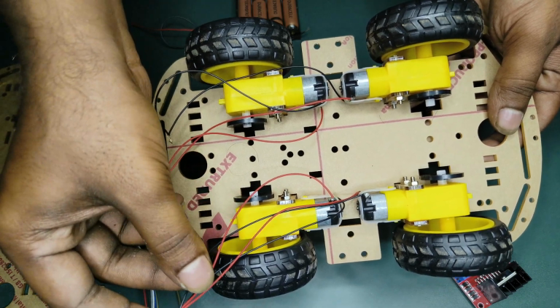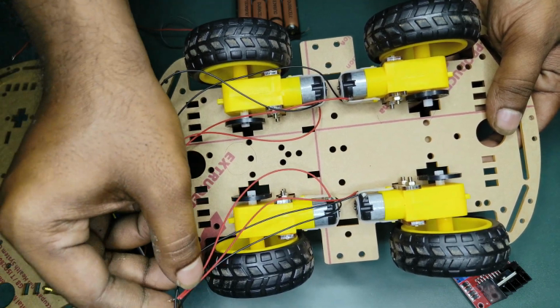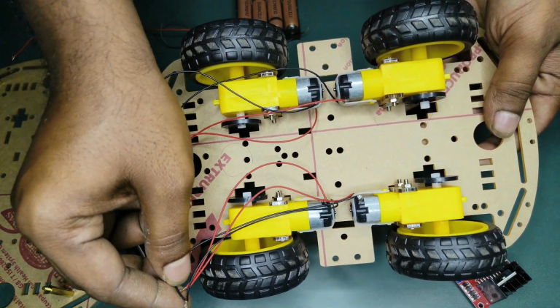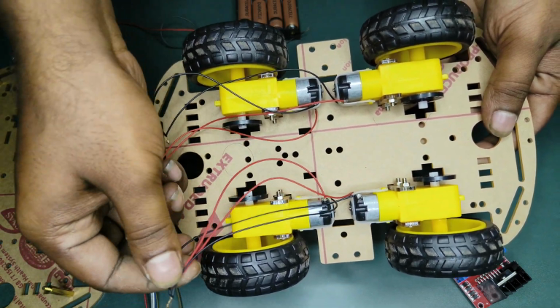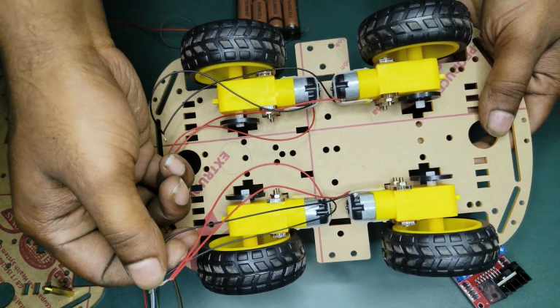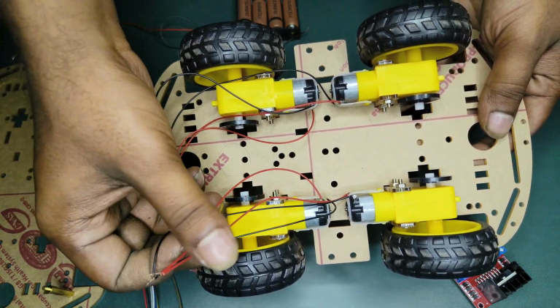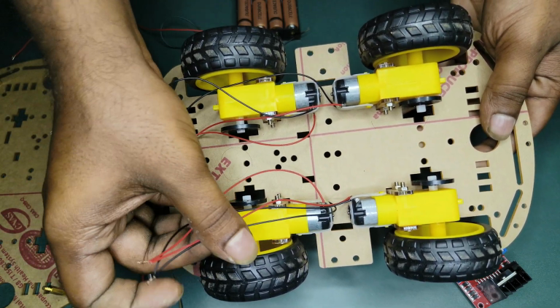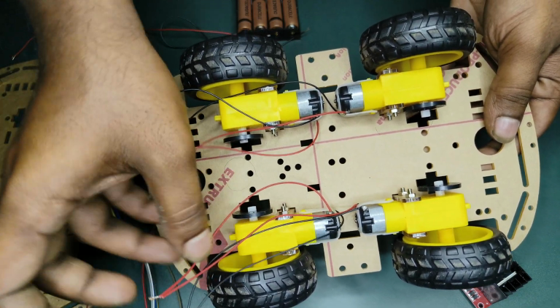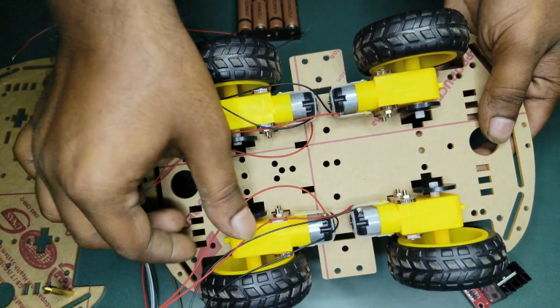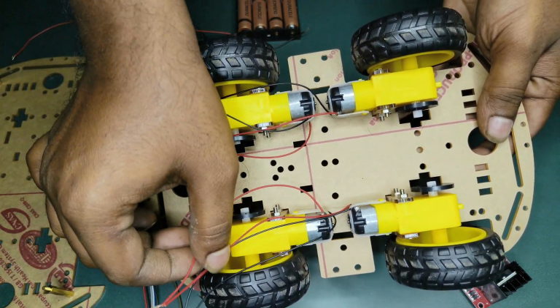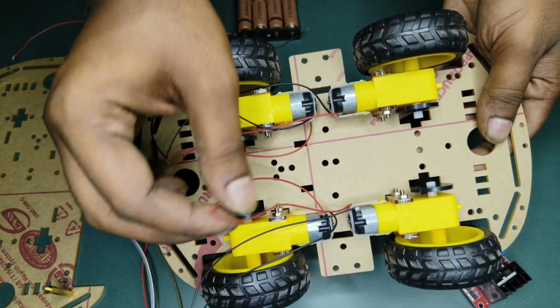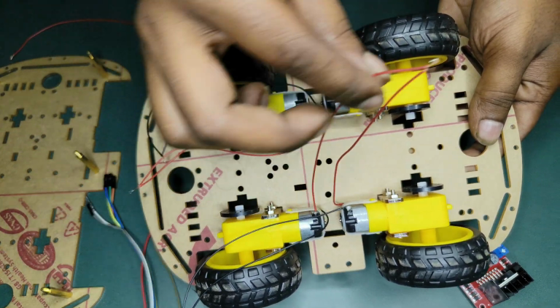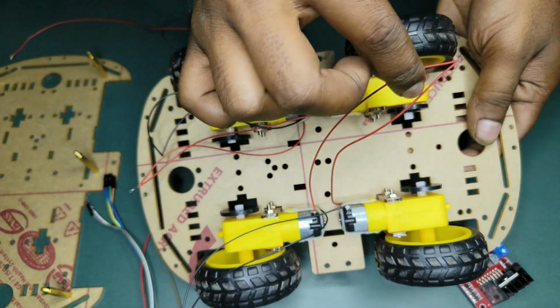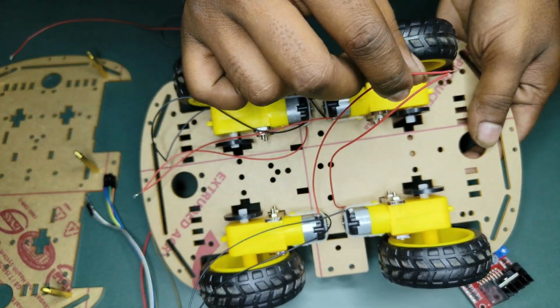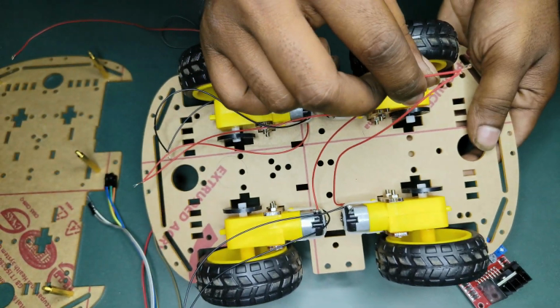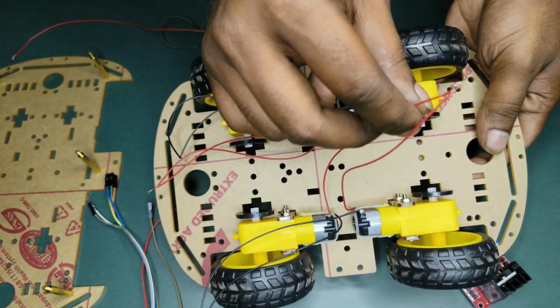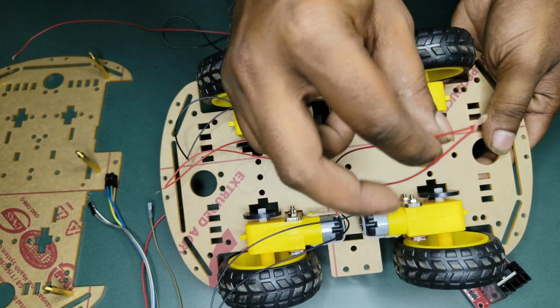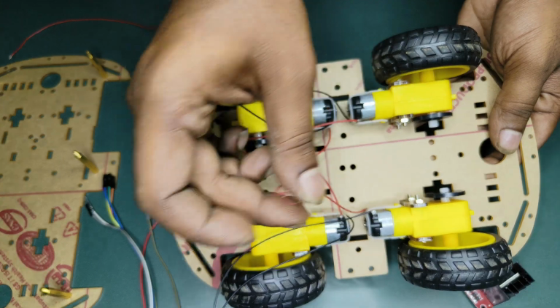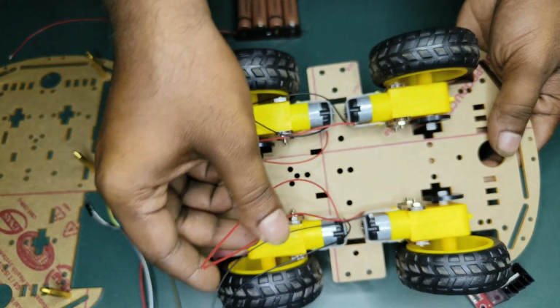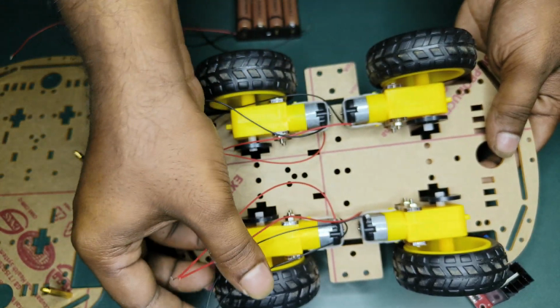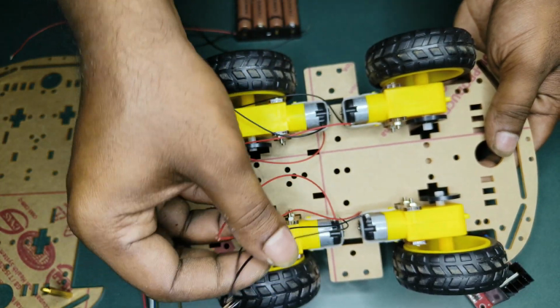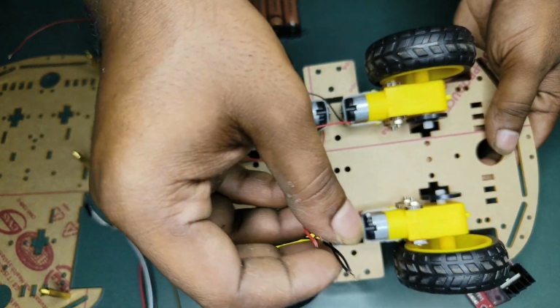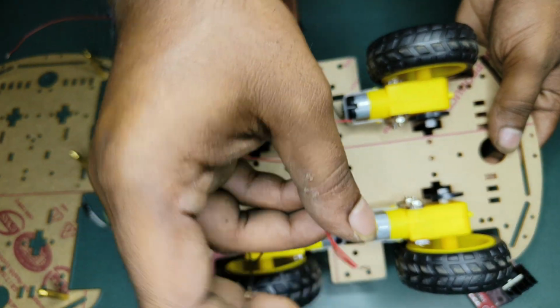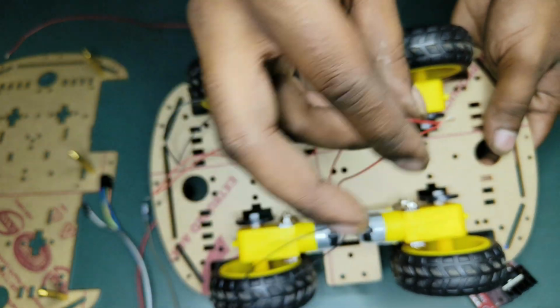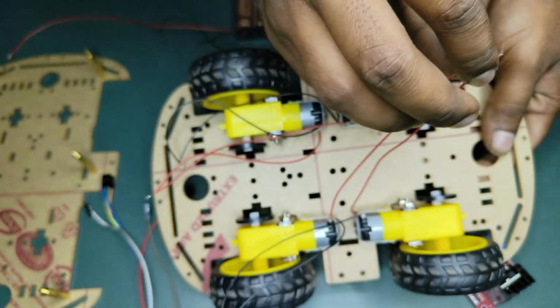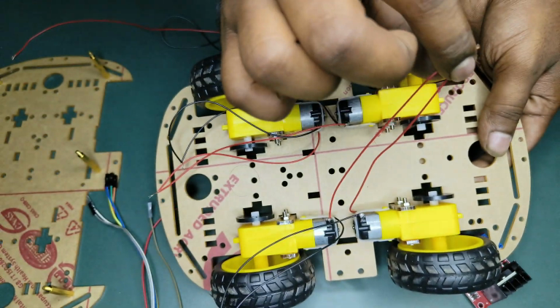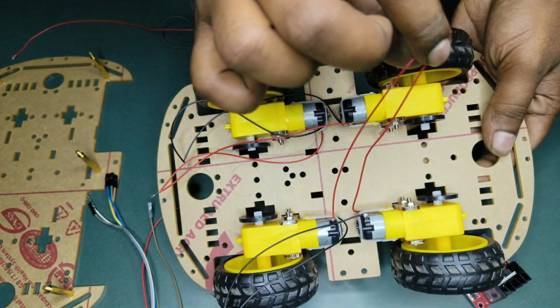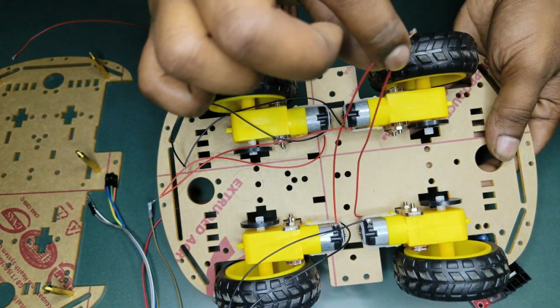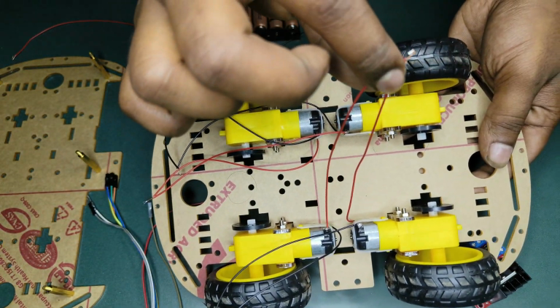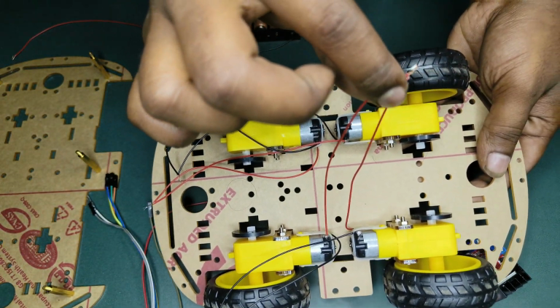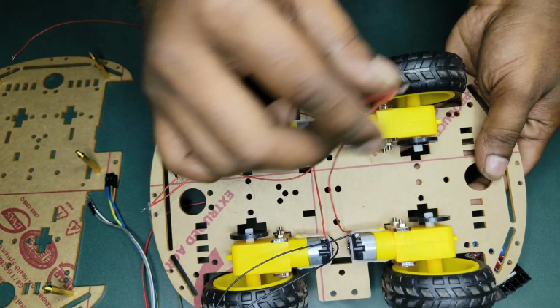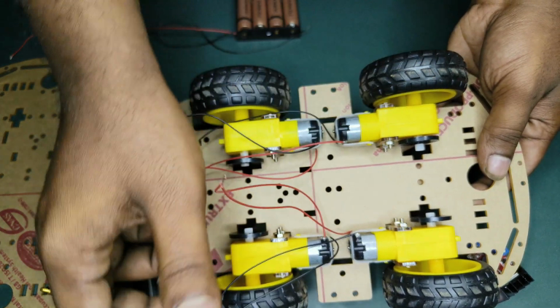I am going to assemble the chassis and attach the positive terminals and negative terminals.